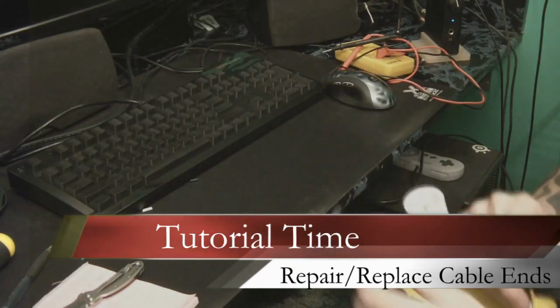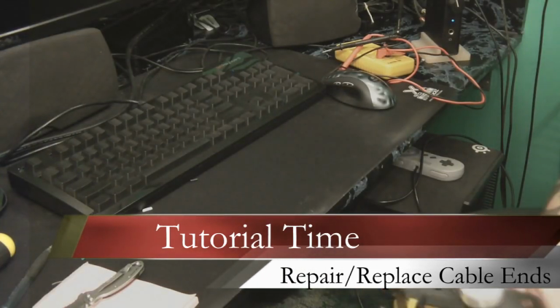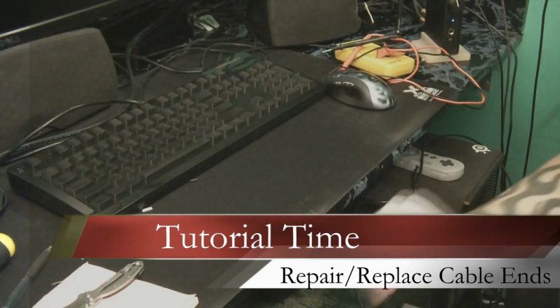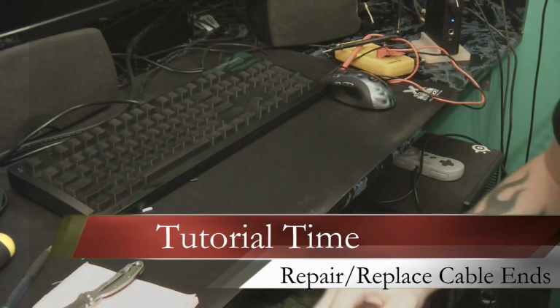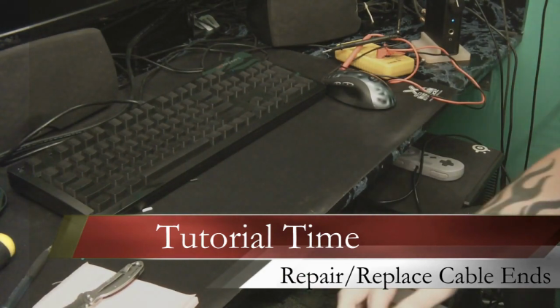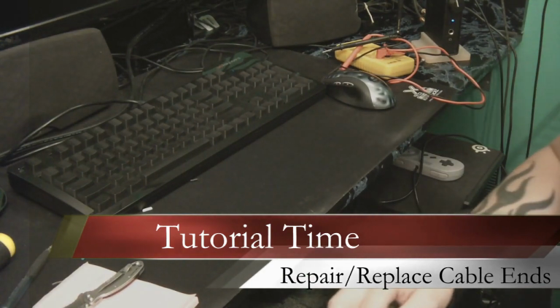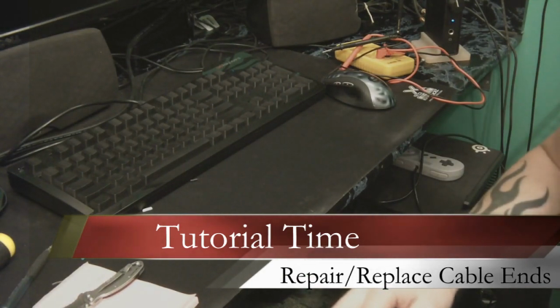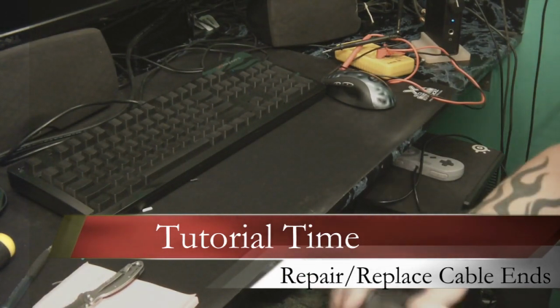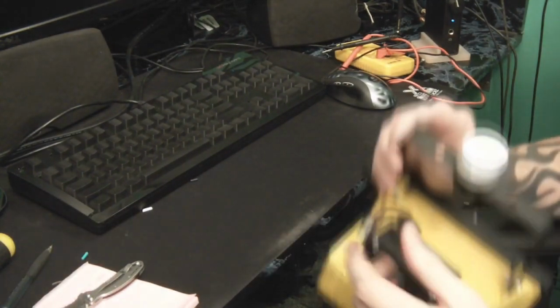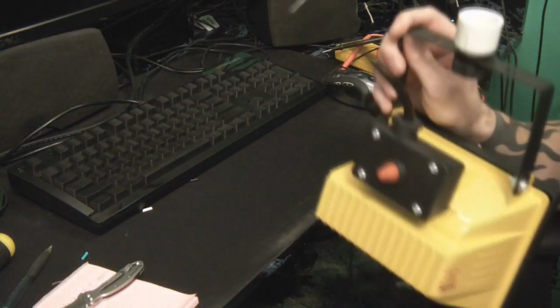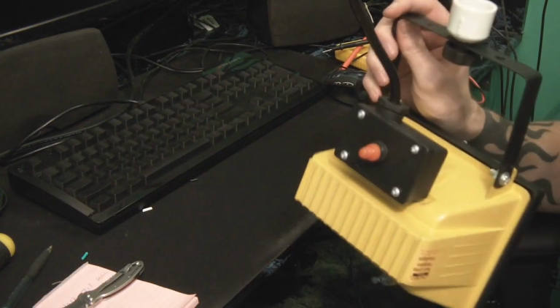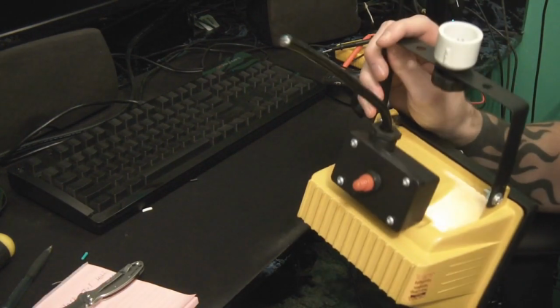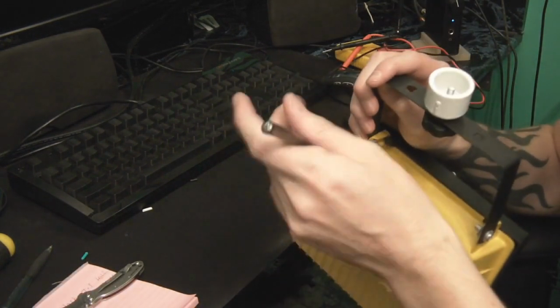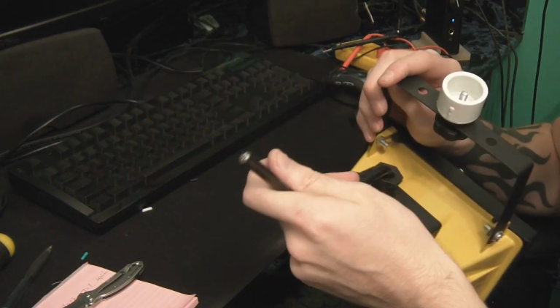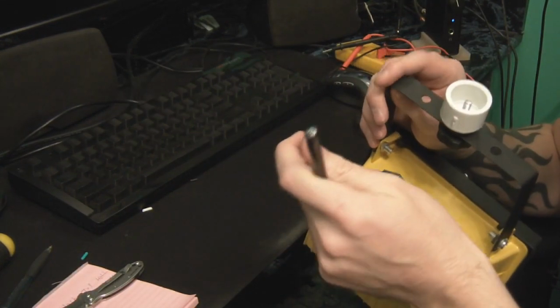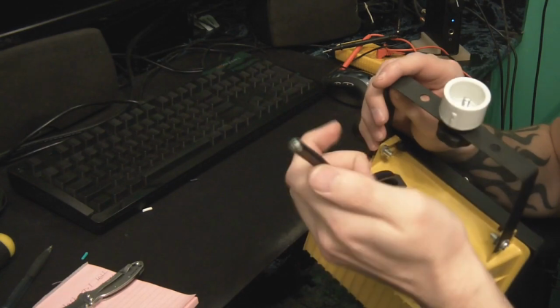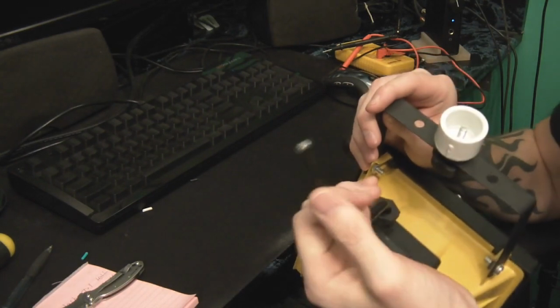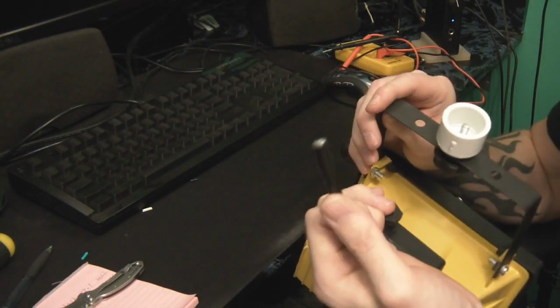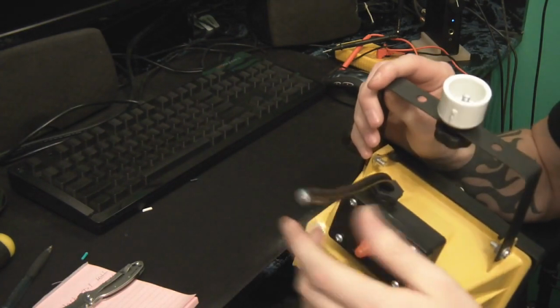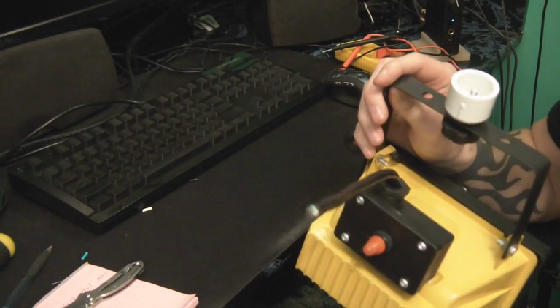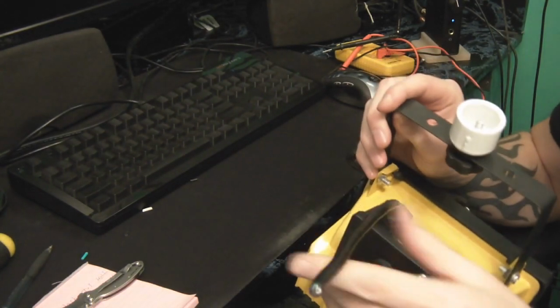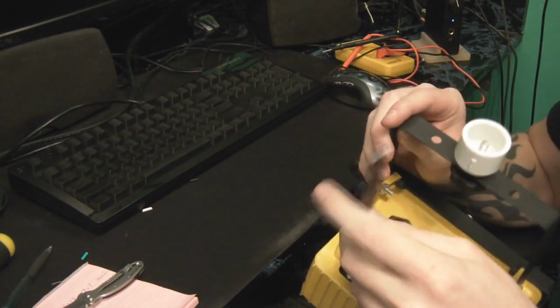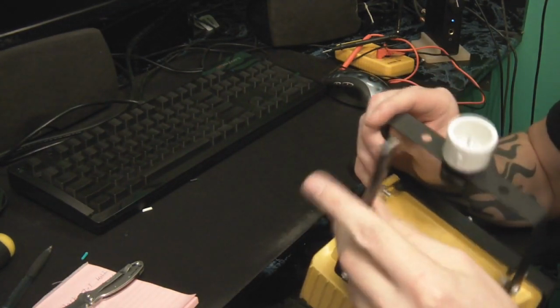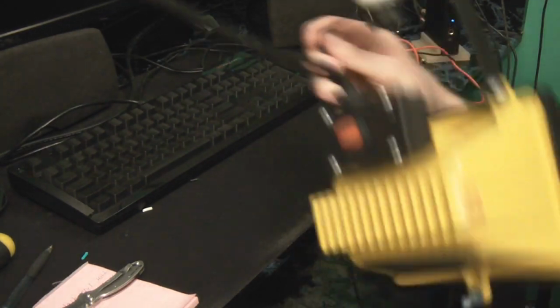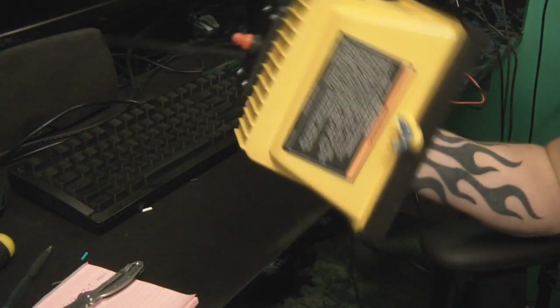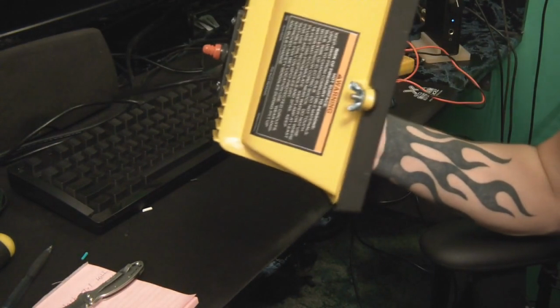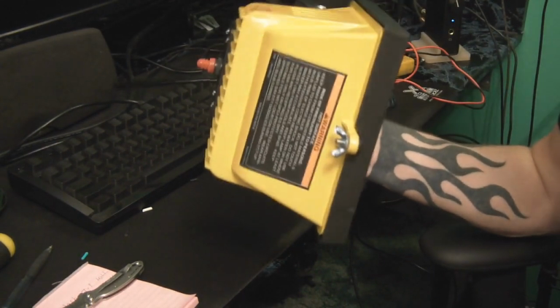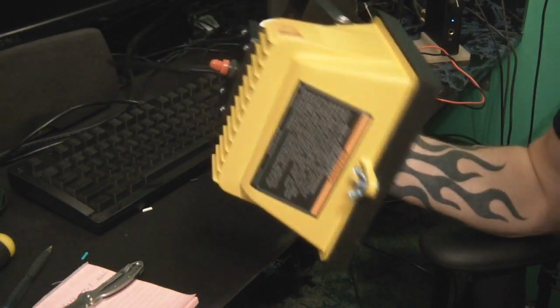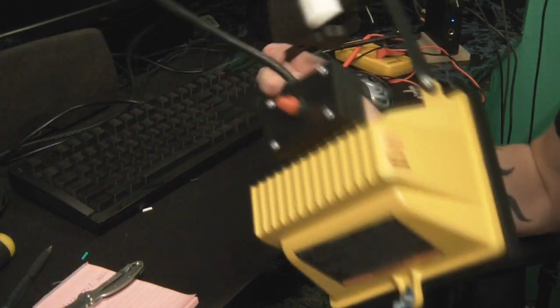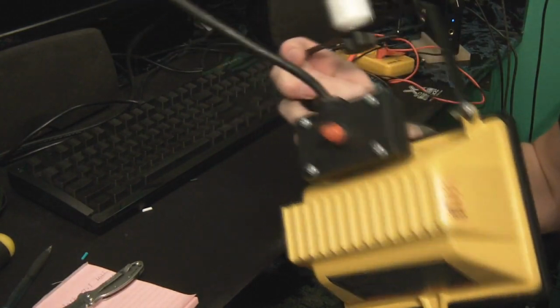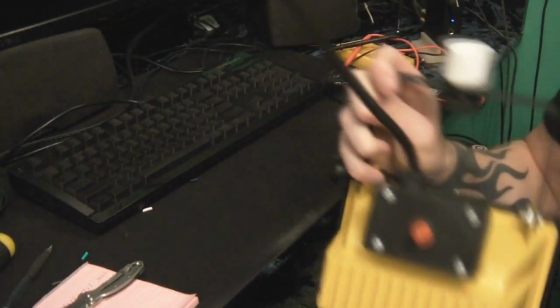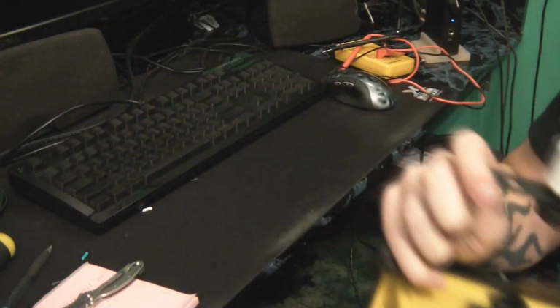Hey guys, it's Vicious and today I'm going to be showing you how to put a new electrical connection and cord on it in case one of them gets damaged. In my case I'm doing a DIY project where I had two work lights and I'm going to put new ends on them.